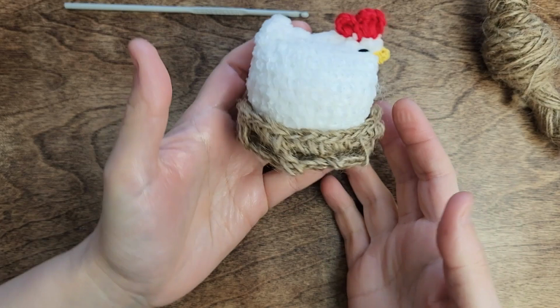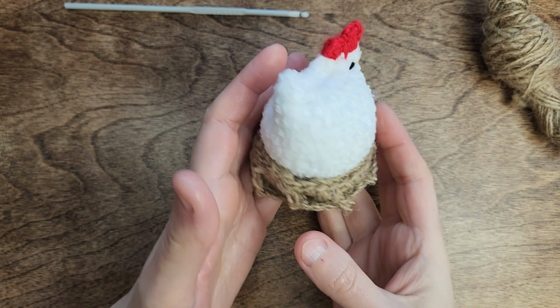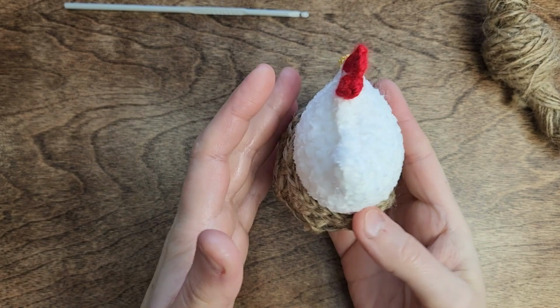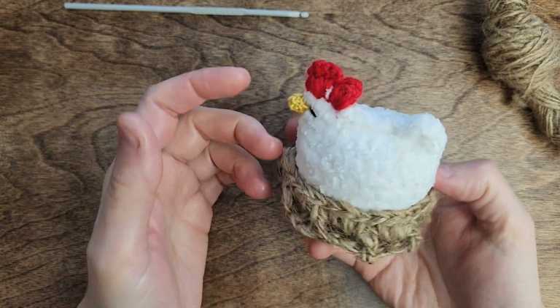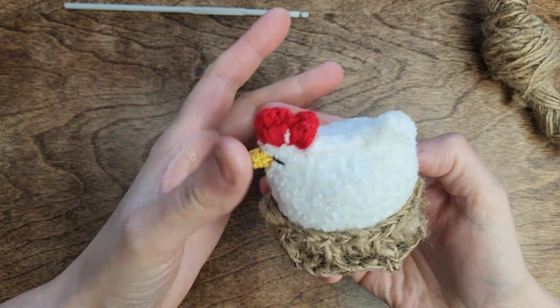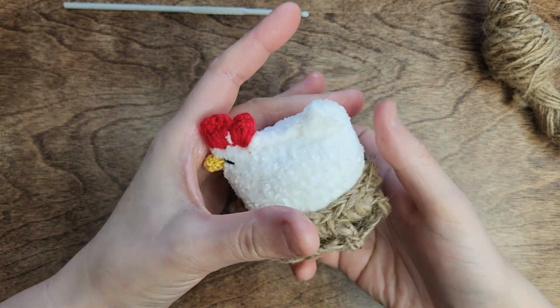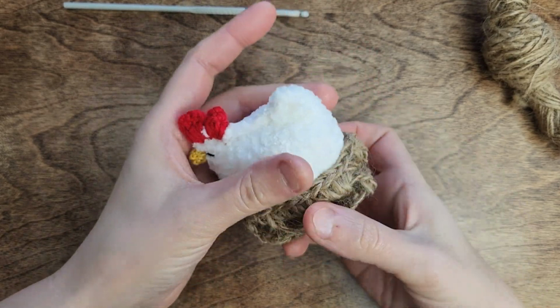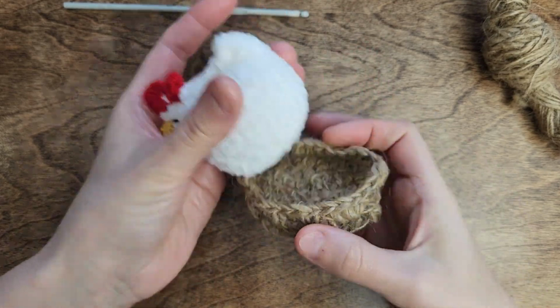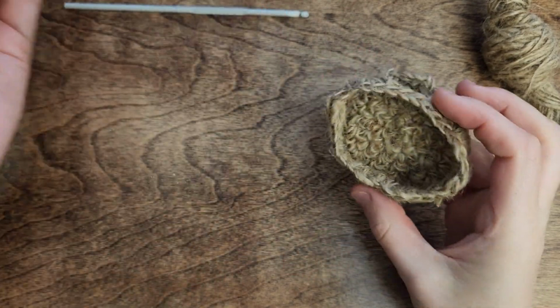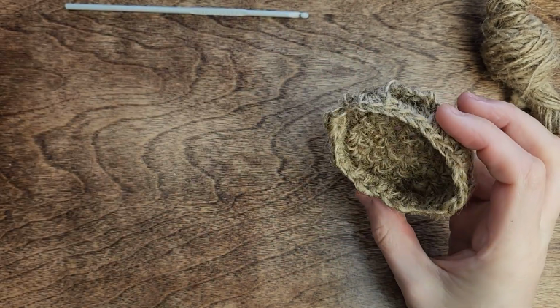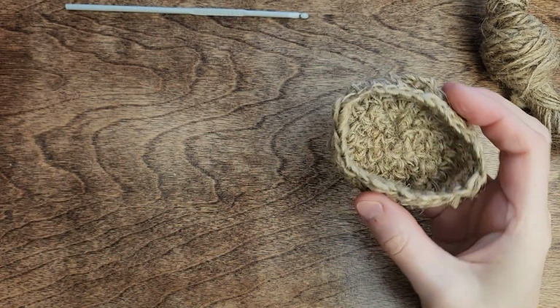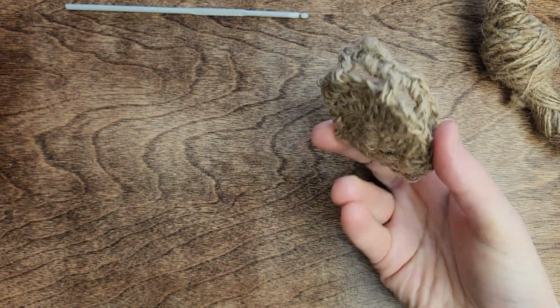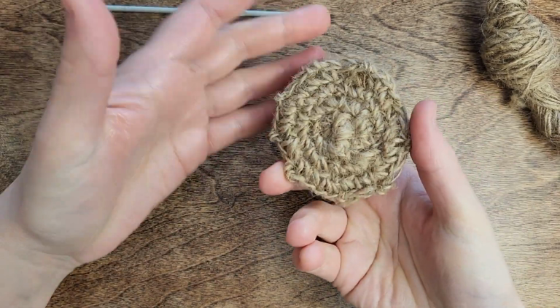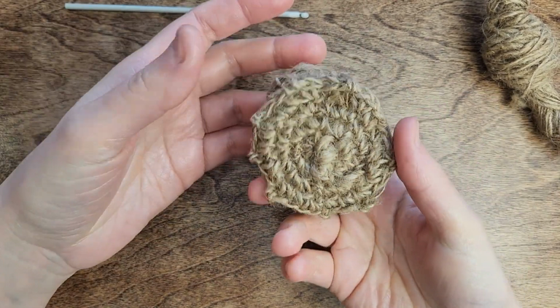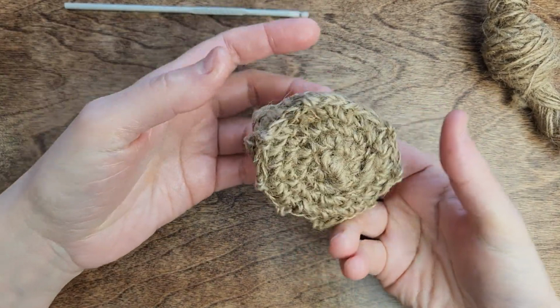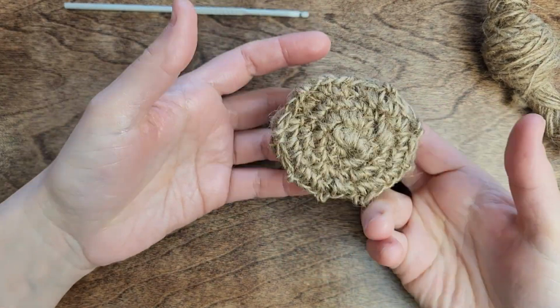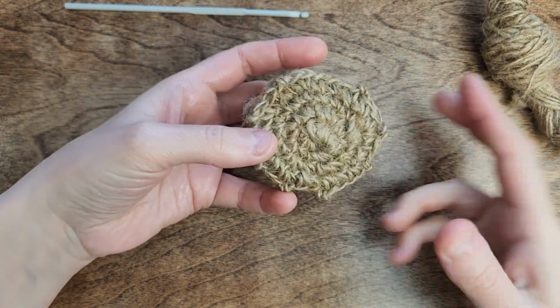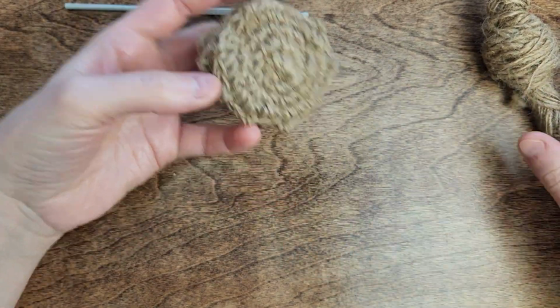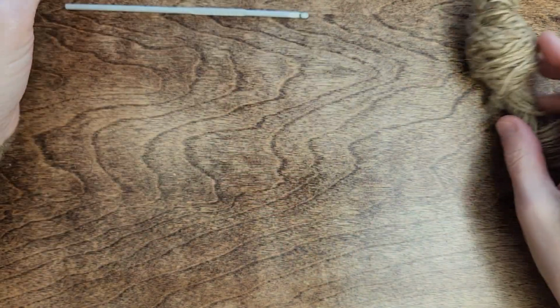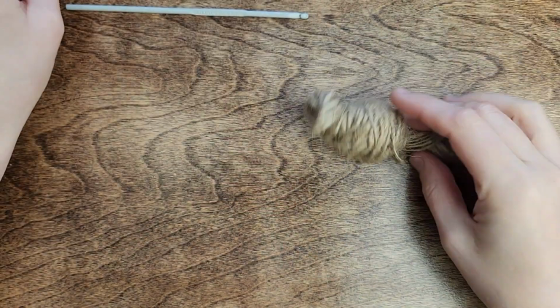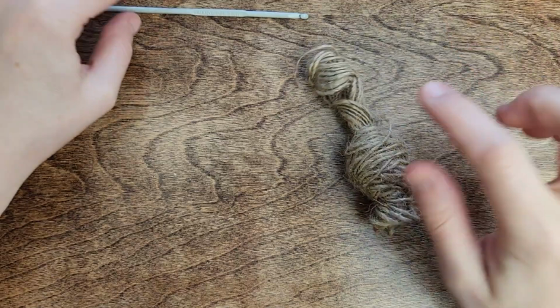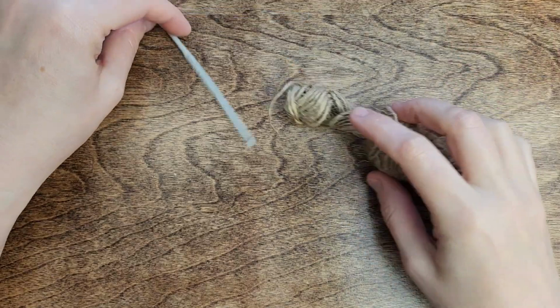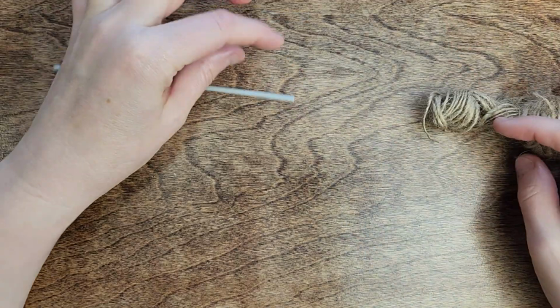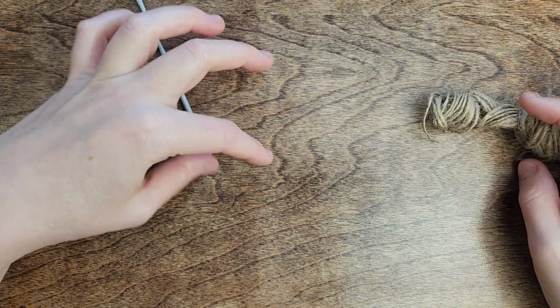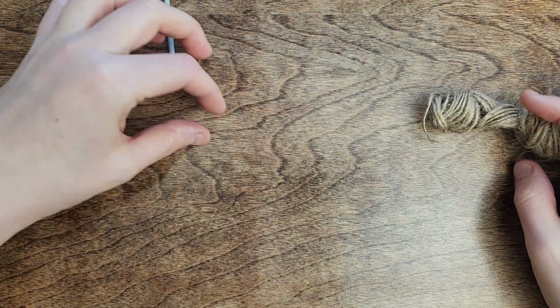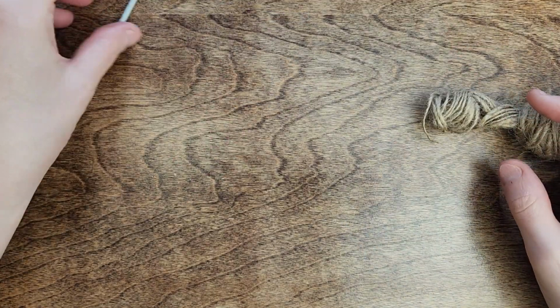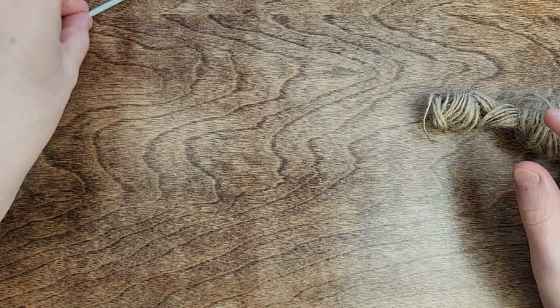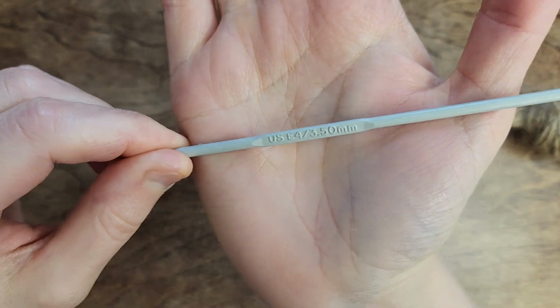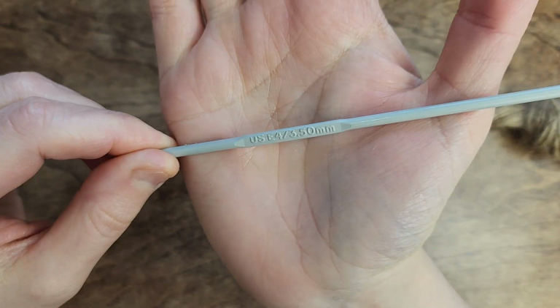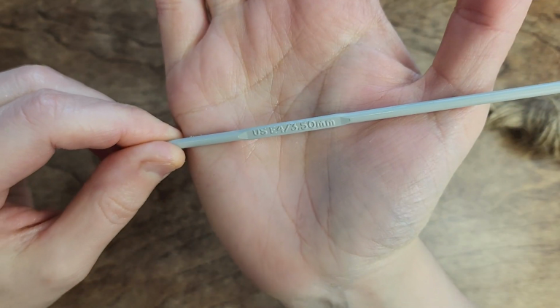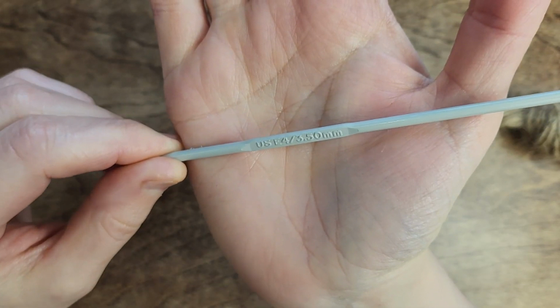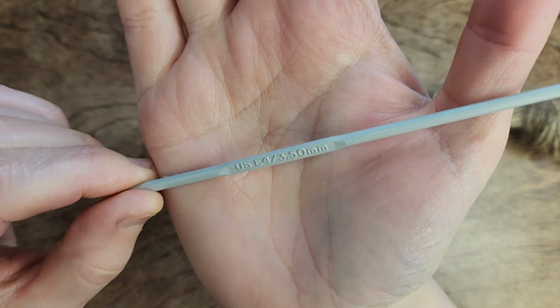Greetings everyone! Today we'll be crafting a basket for our chicken. I've received enthusiastic responses from various Facebook groups and I appreciate your interest.